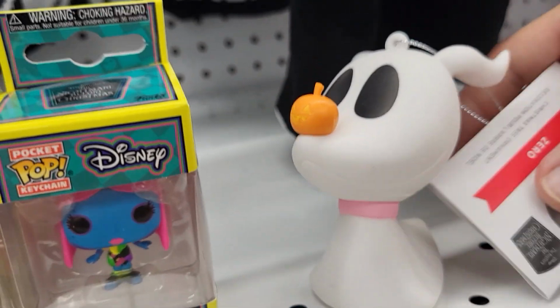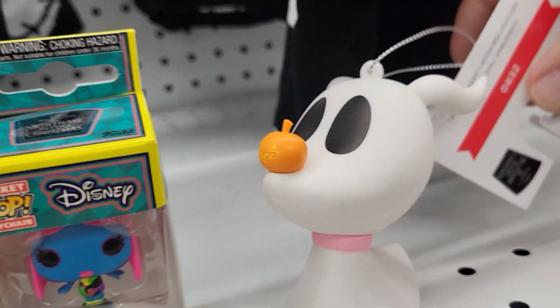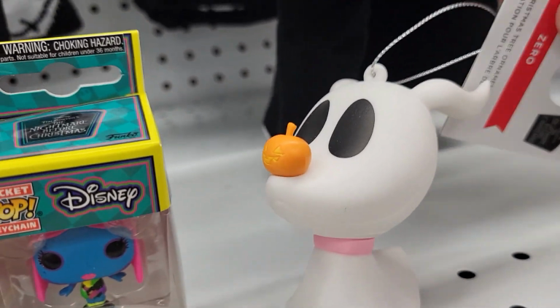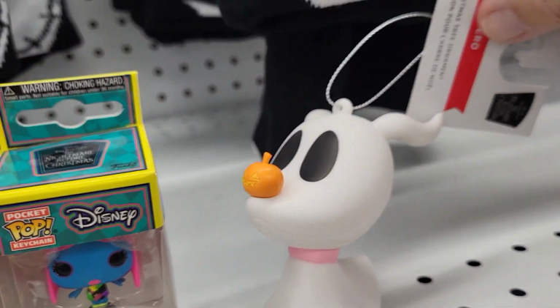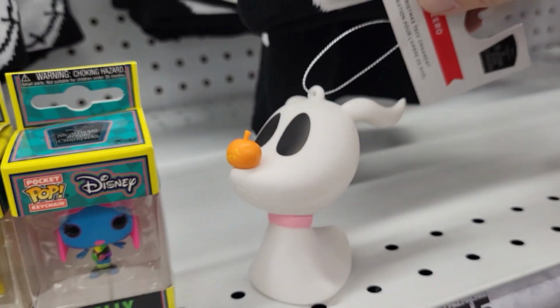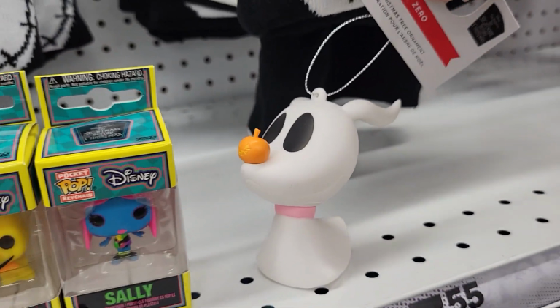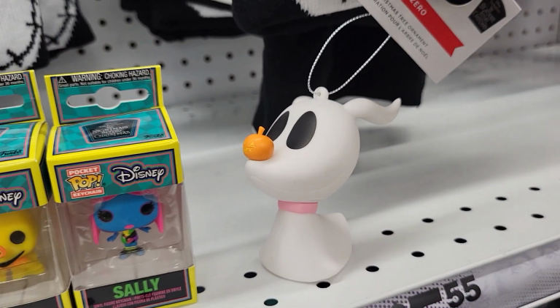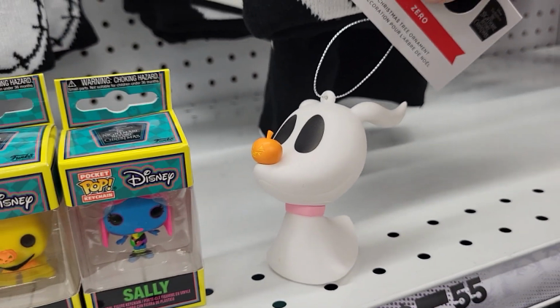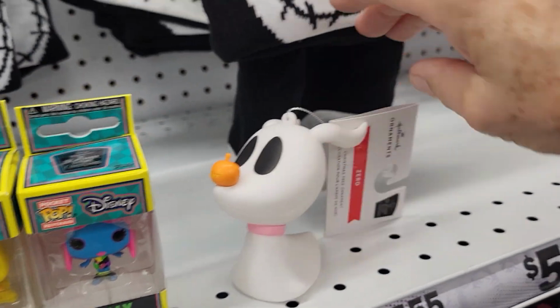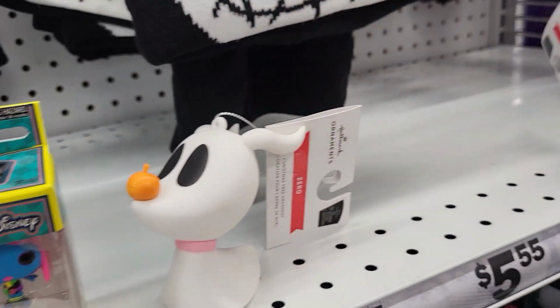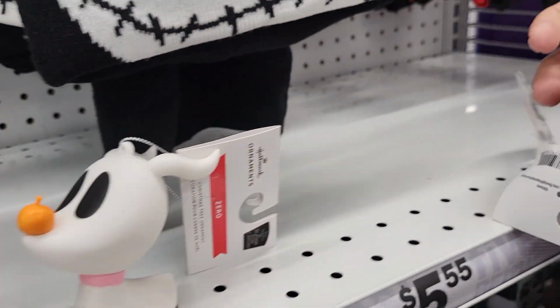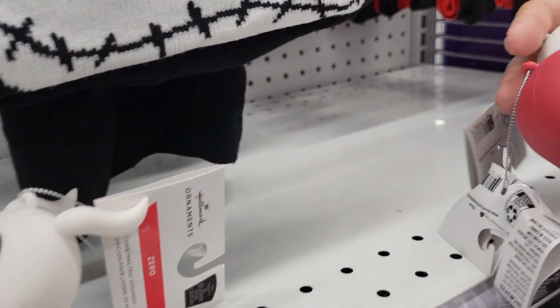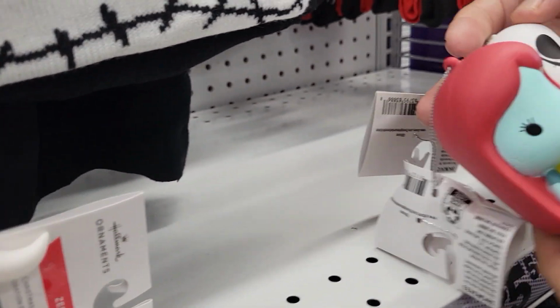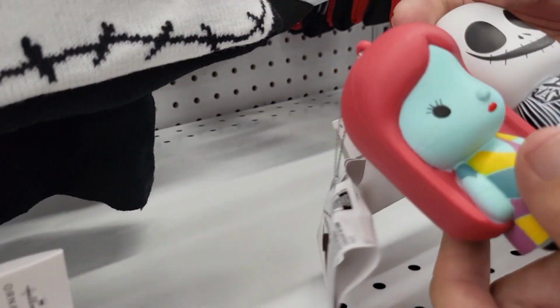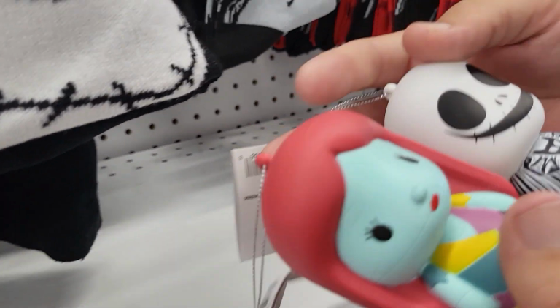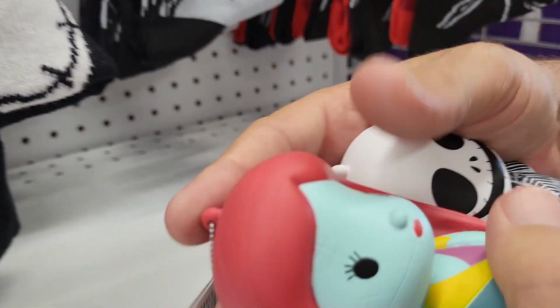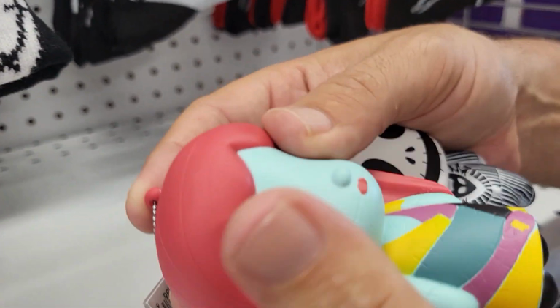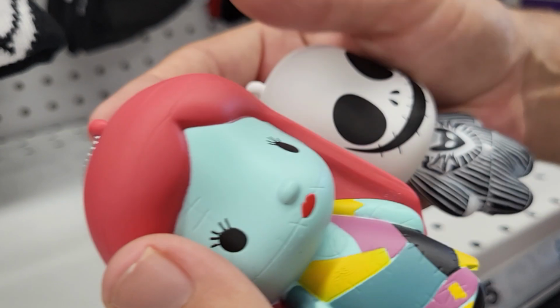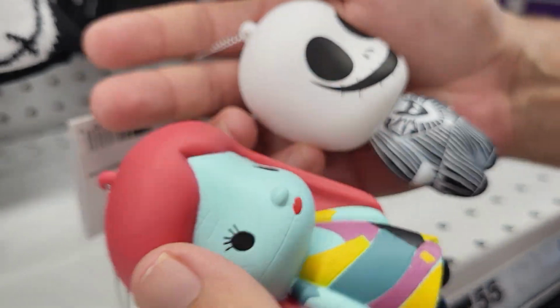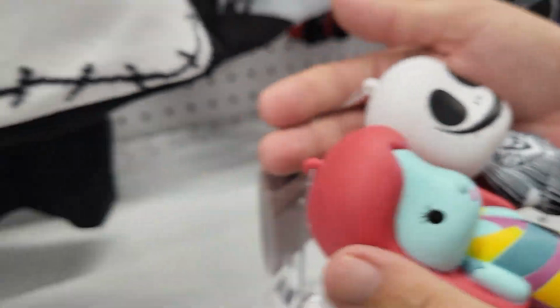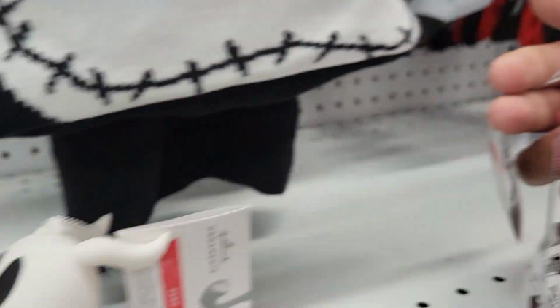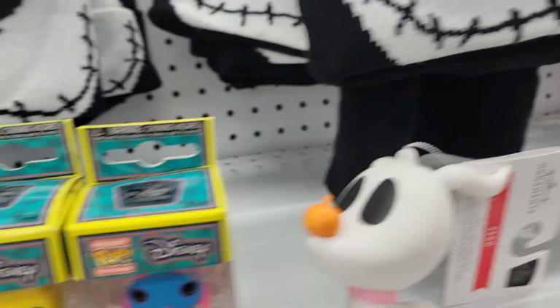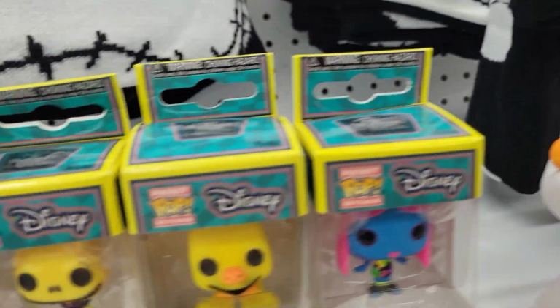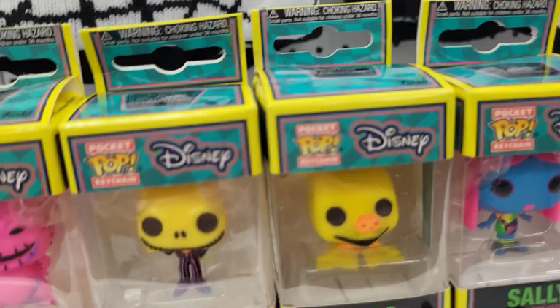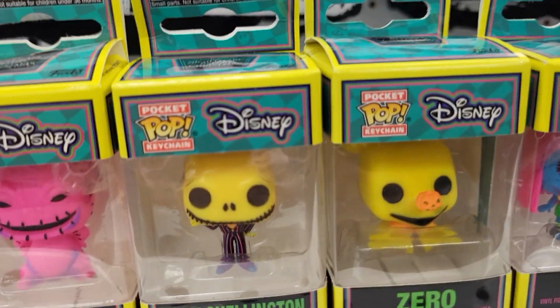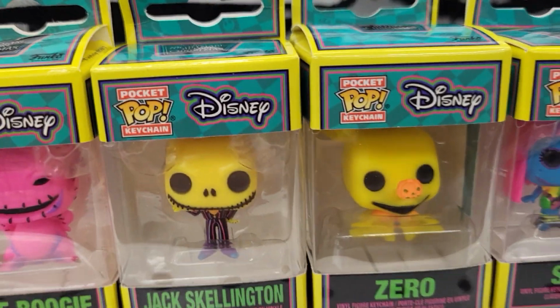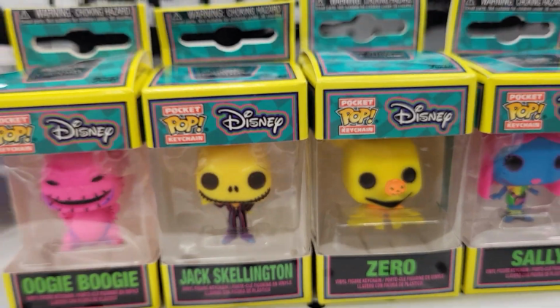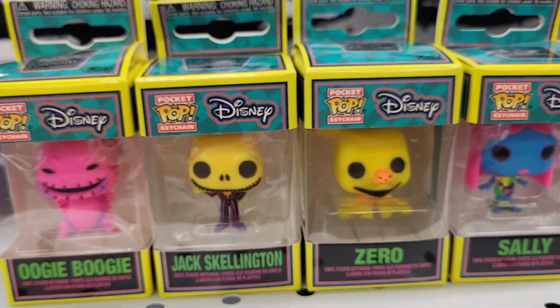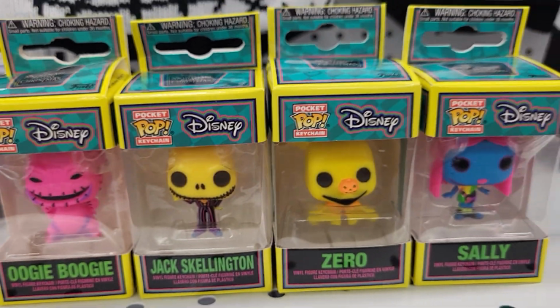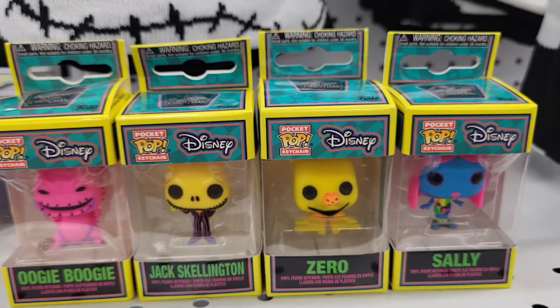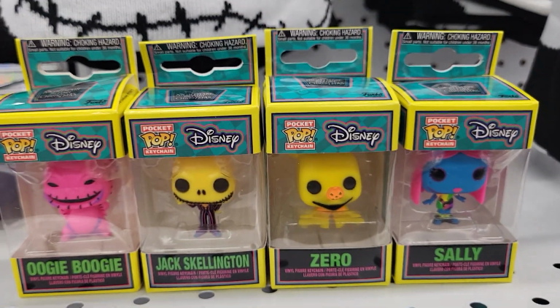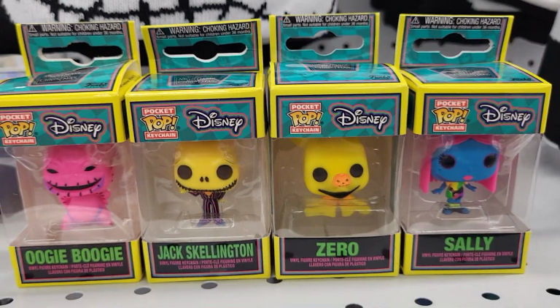They're Christmas ornaments, guys. These are Jack and Sally Christmas ornaments and they have the Disney Pop little miniatures.